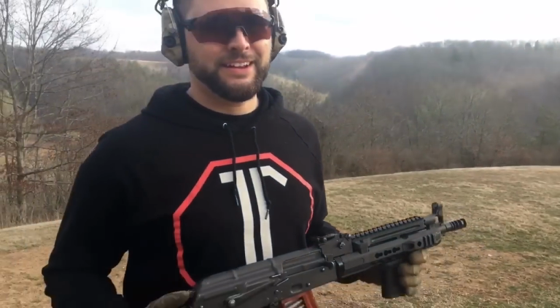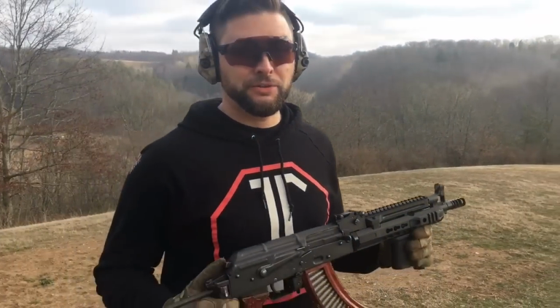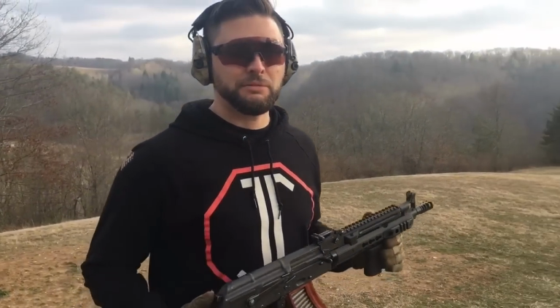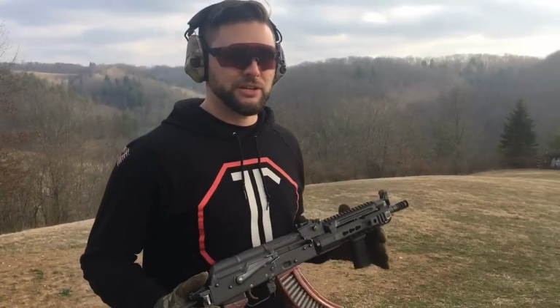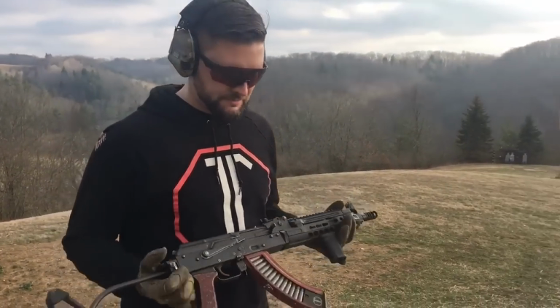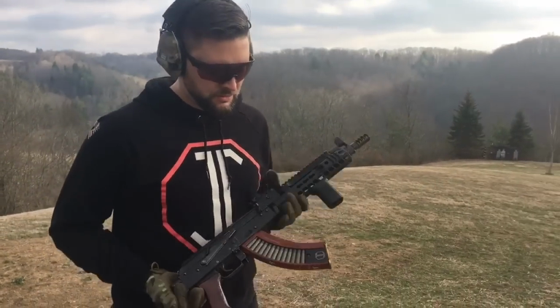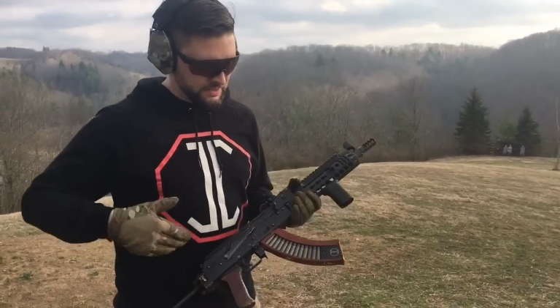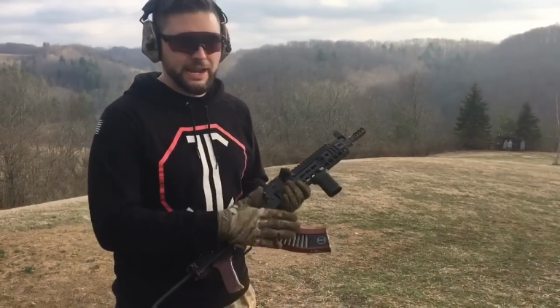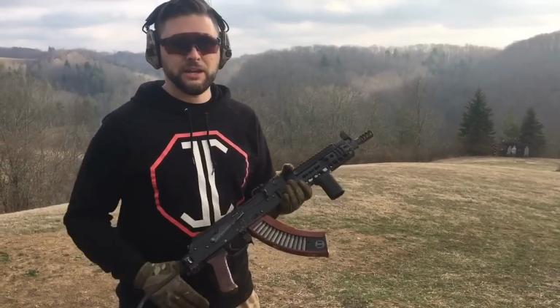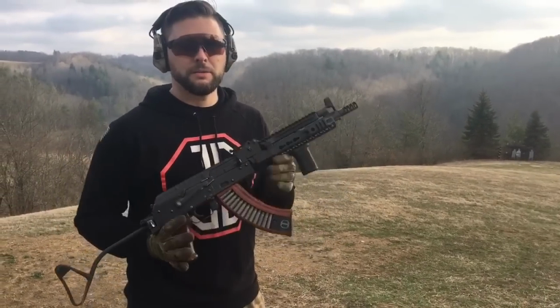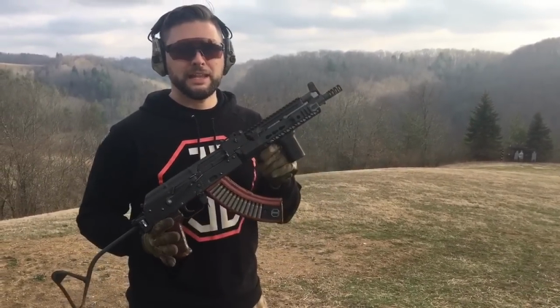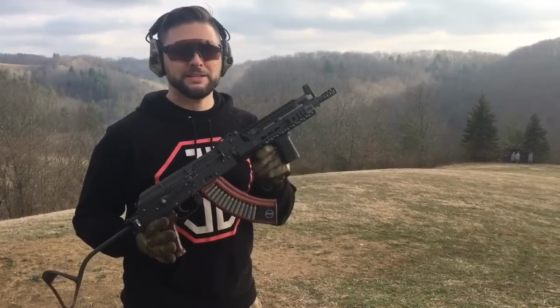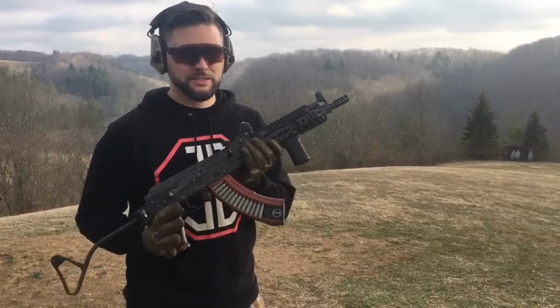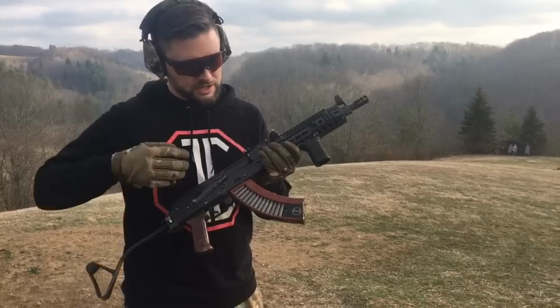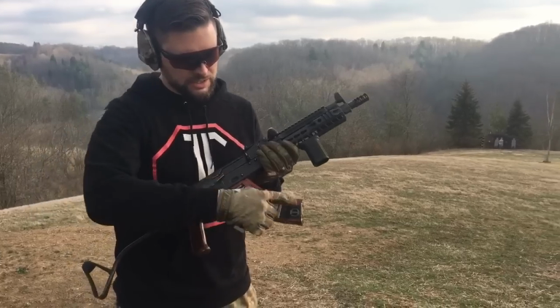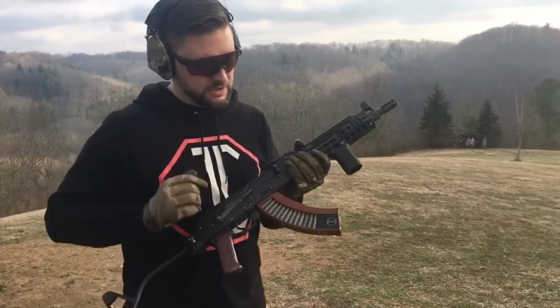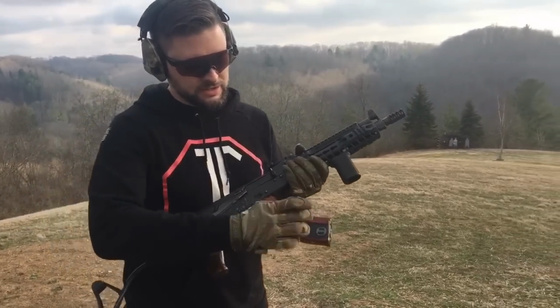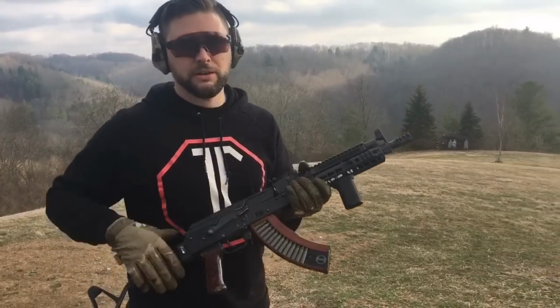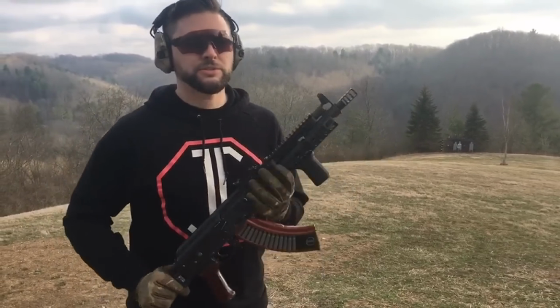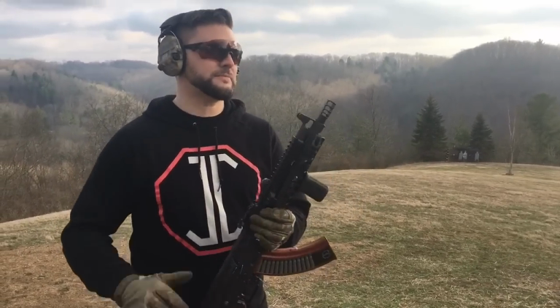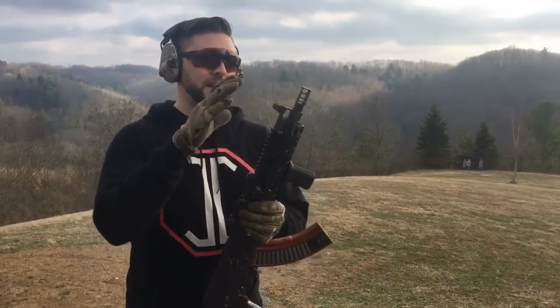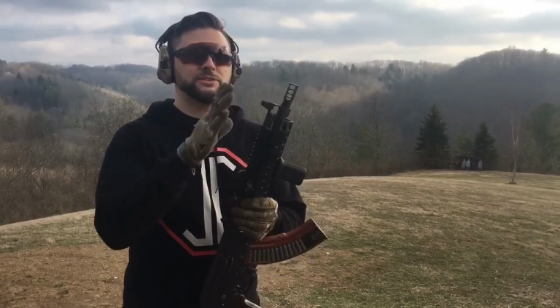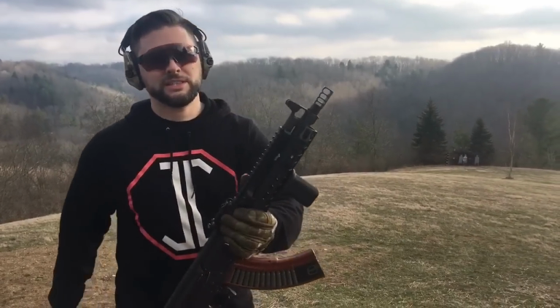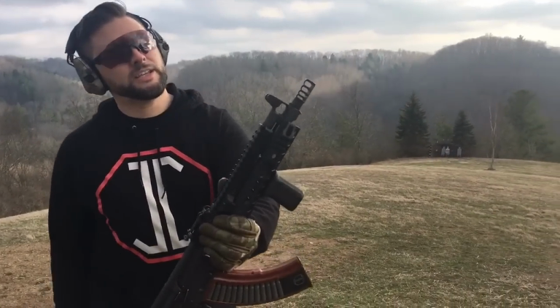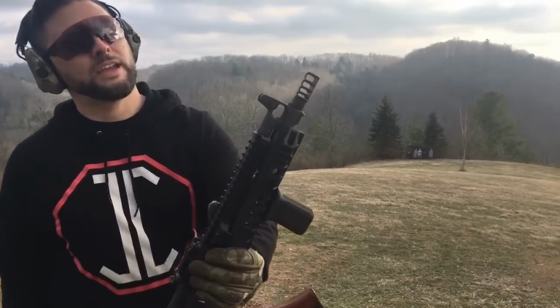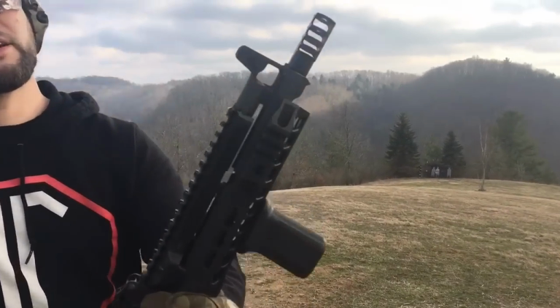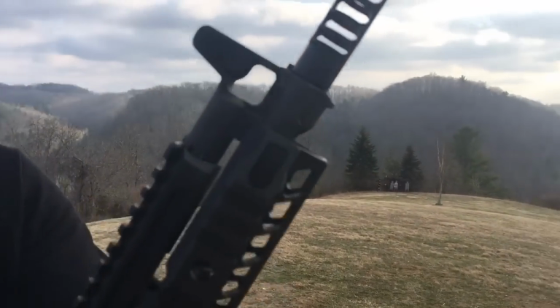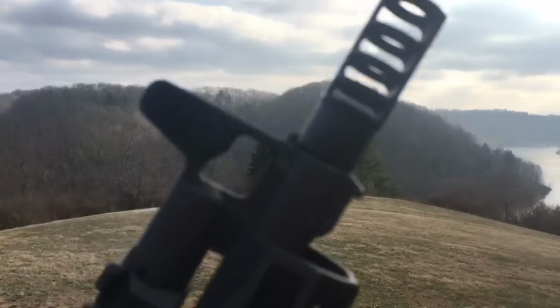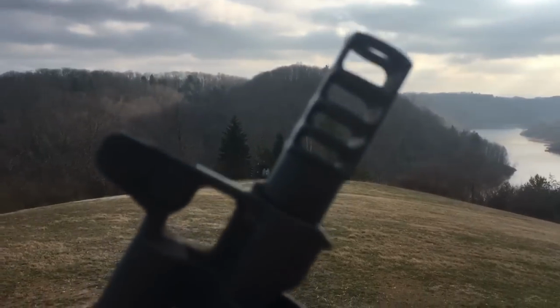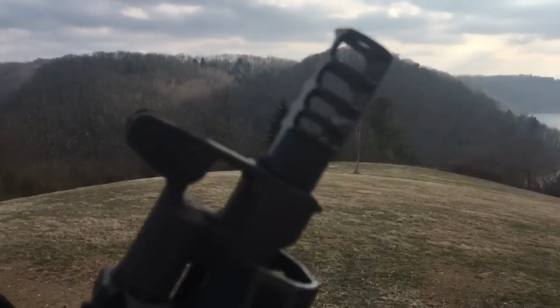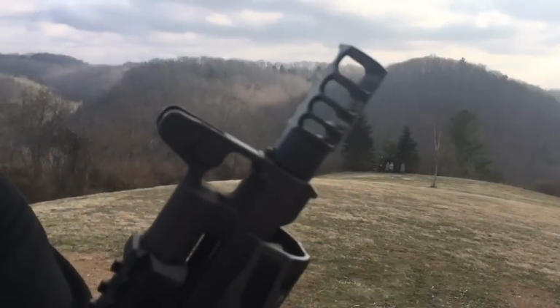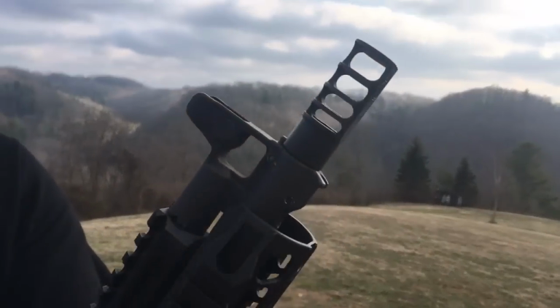Out here on the range today with our East German K, rocking the Bat Element Co. Bakelite magazine. This has been custom windowed and it's got our logo on it, which is awesome. And we've got our GPC-13 and the RRD-4C Slim, 14mm left-handed.